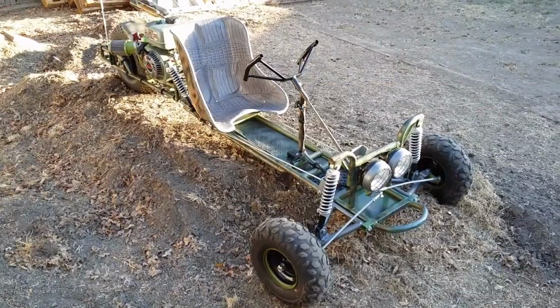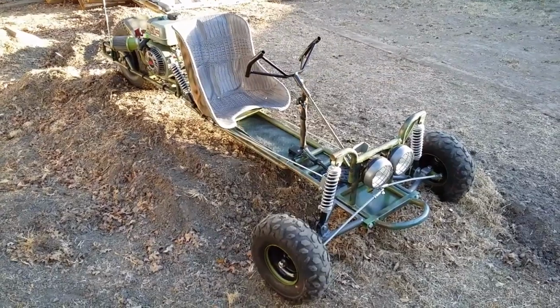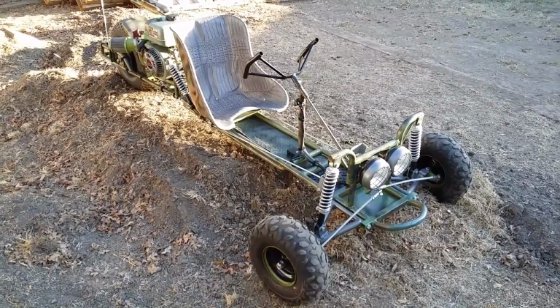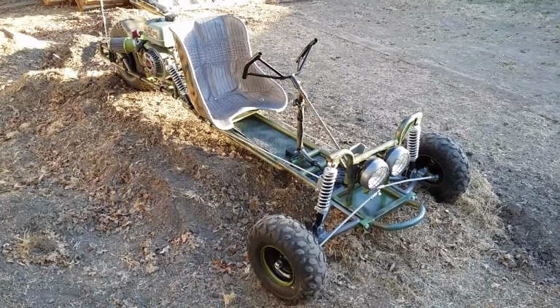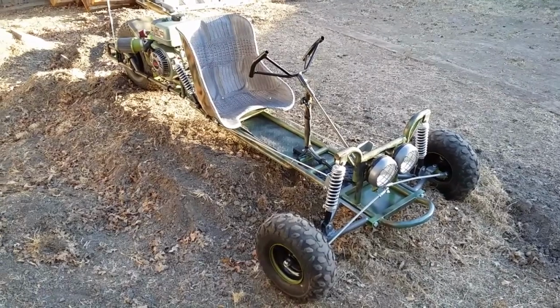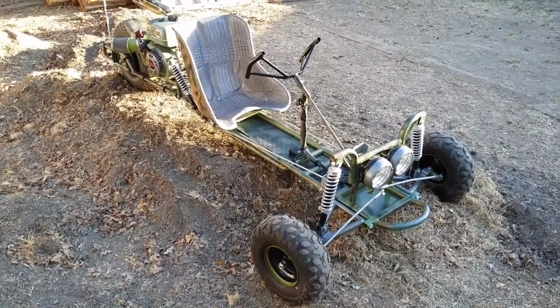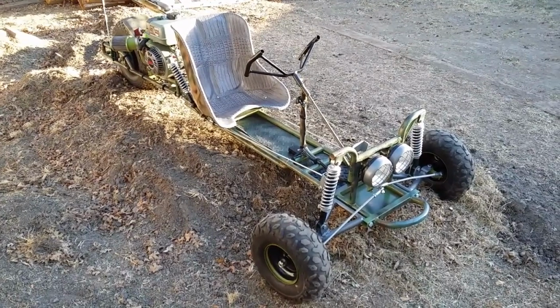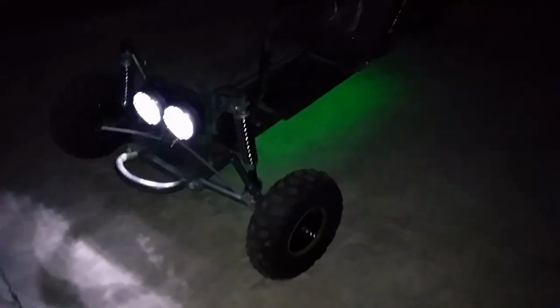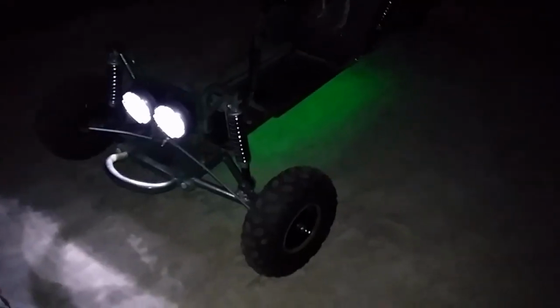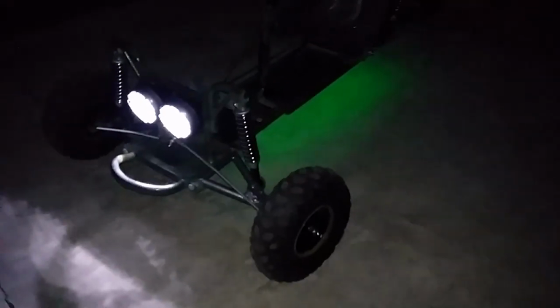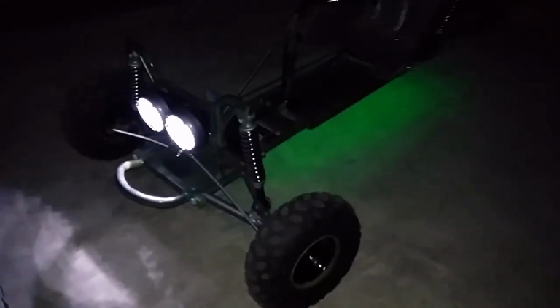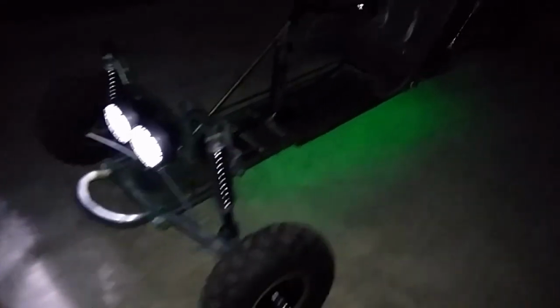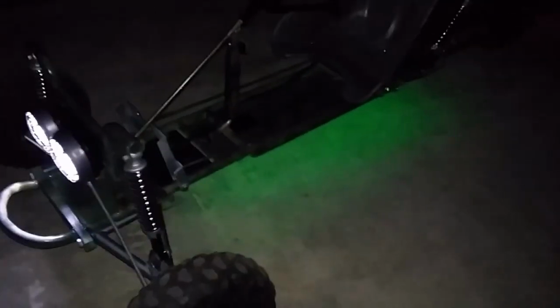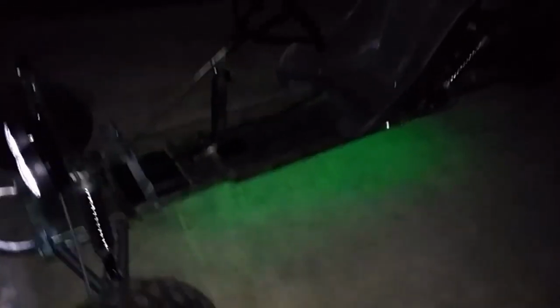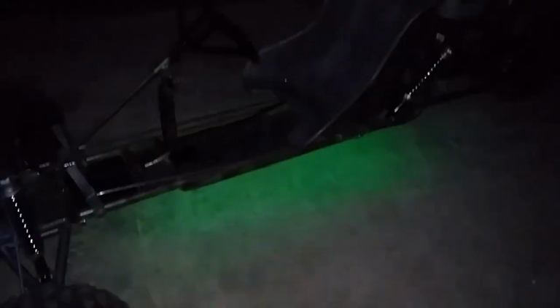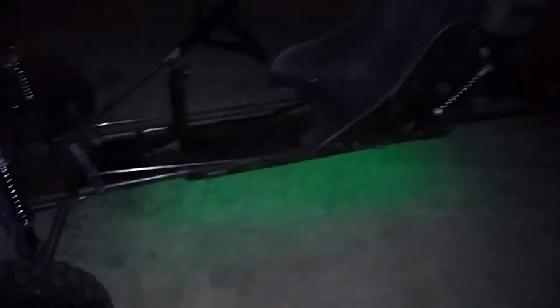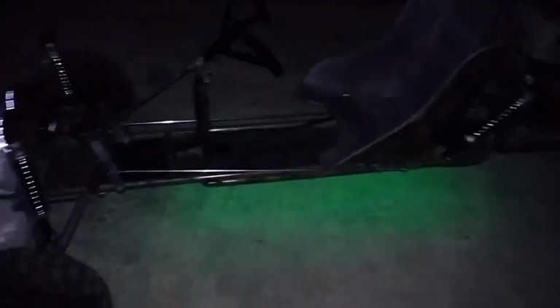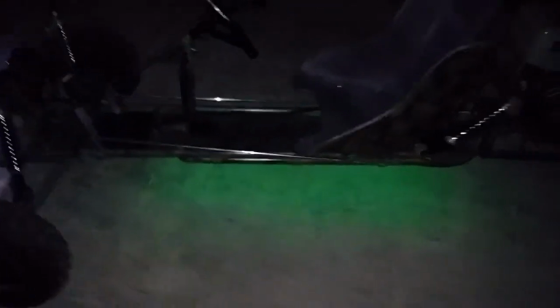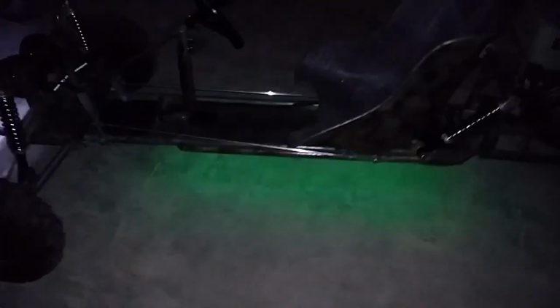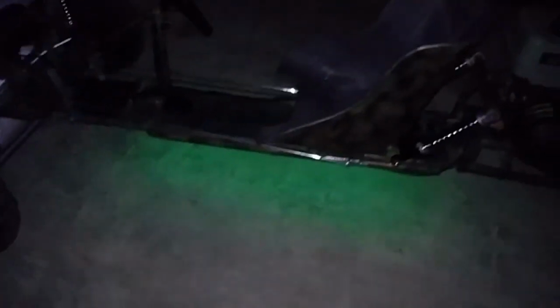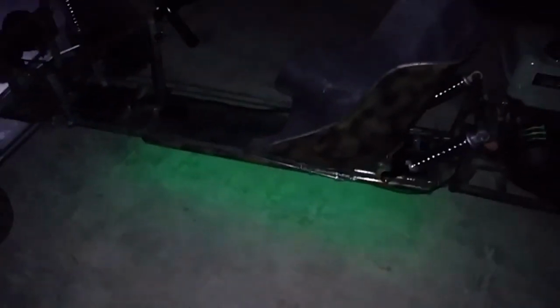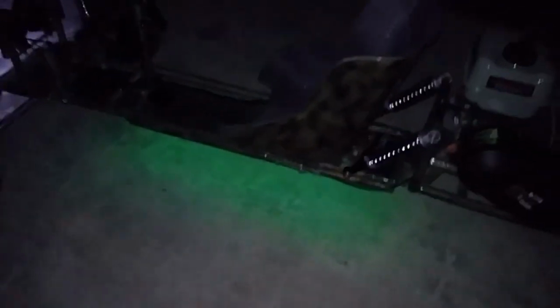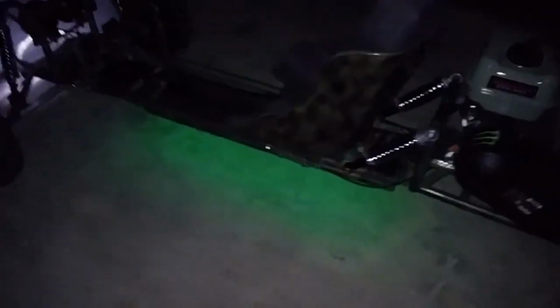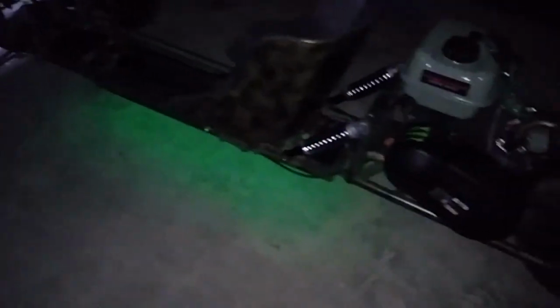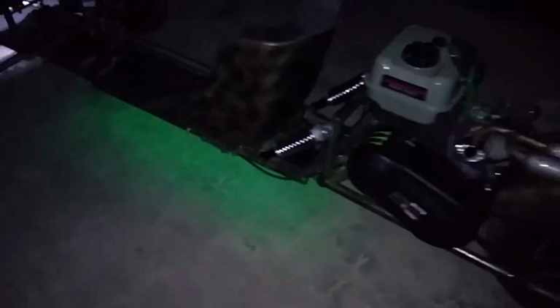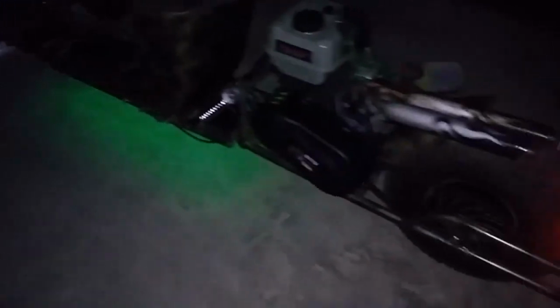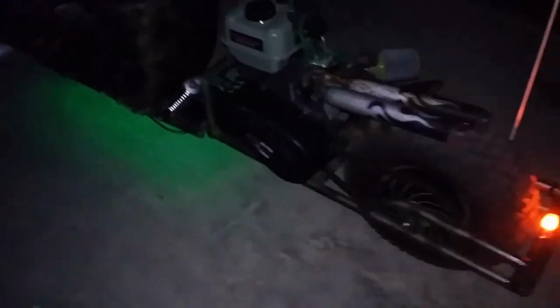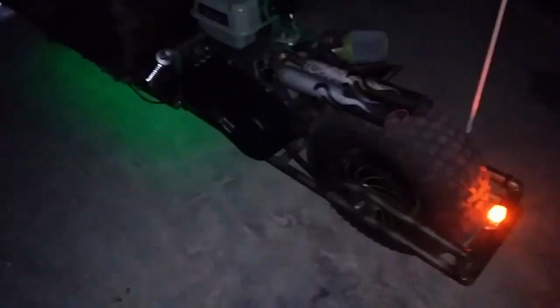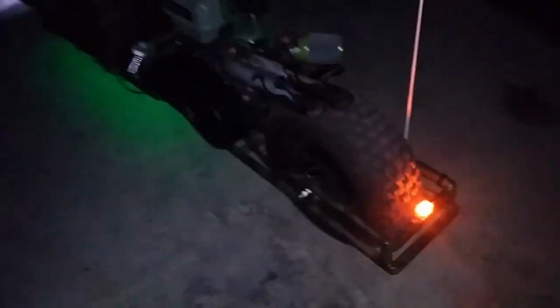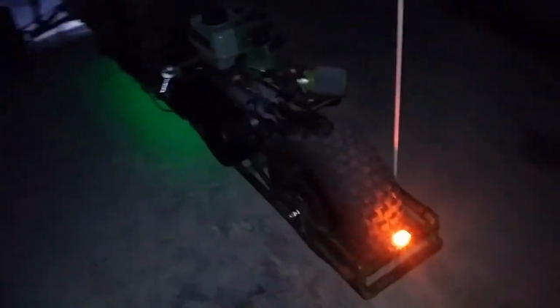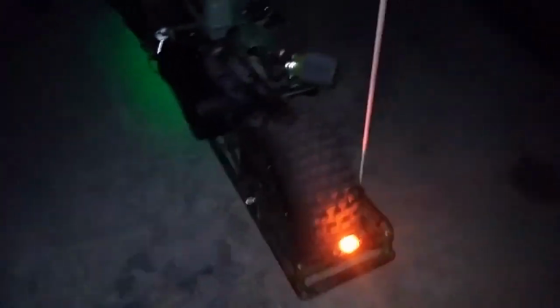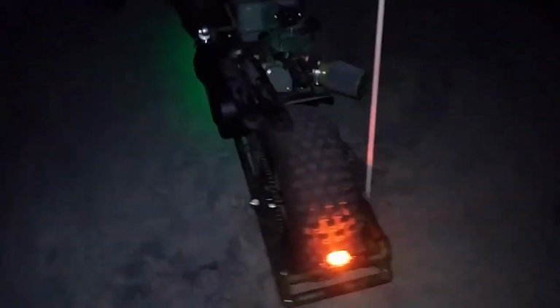Okay, let's see what it looks like at night. Here's what it's looking like at night — I did some LED green light underglow with the tail light.